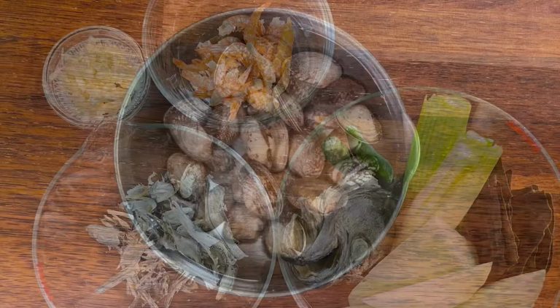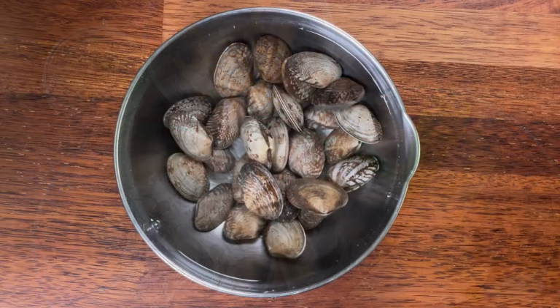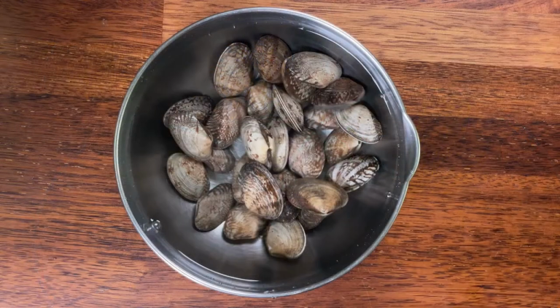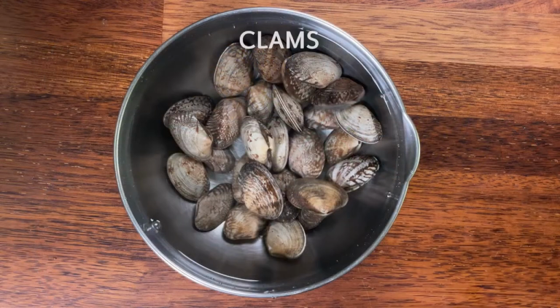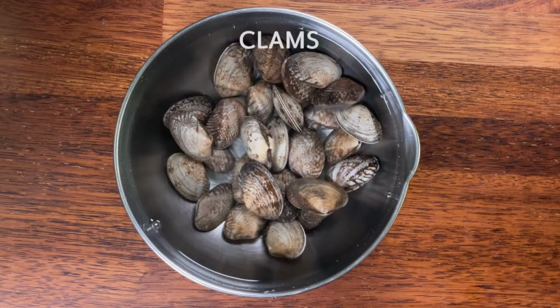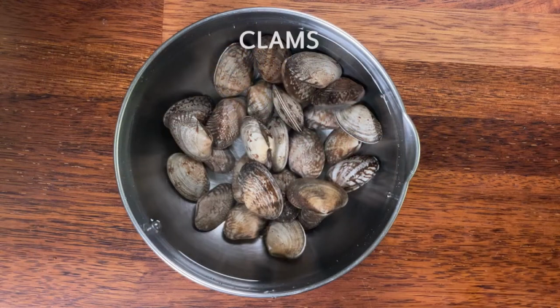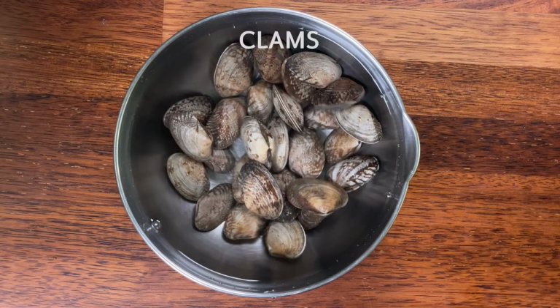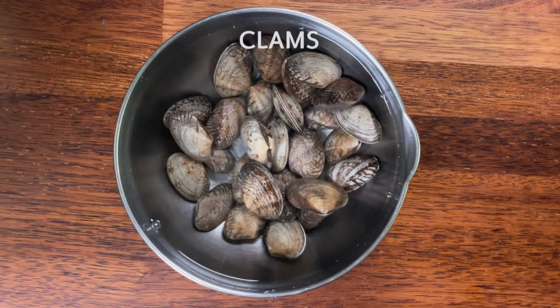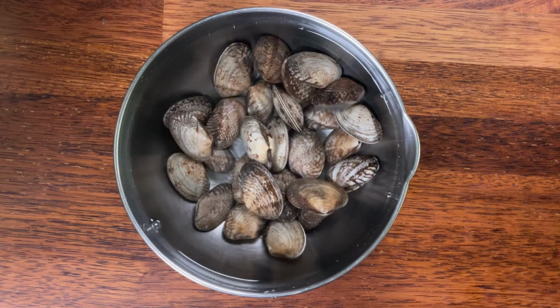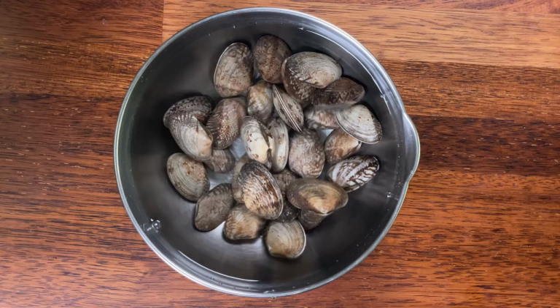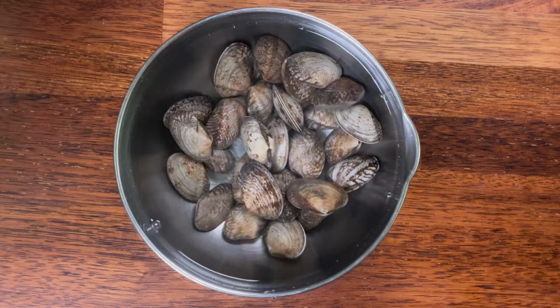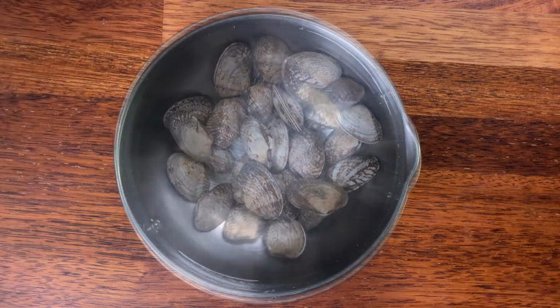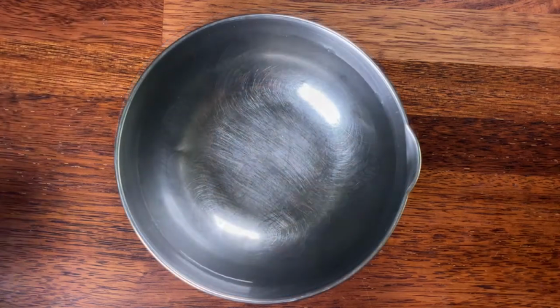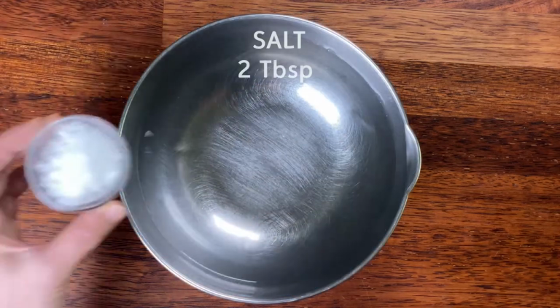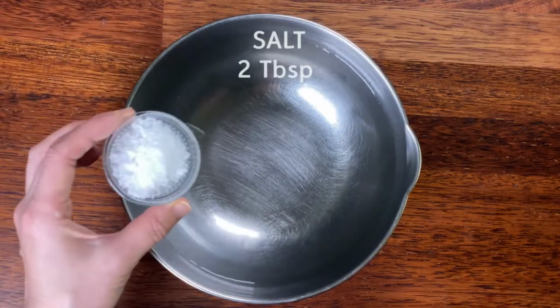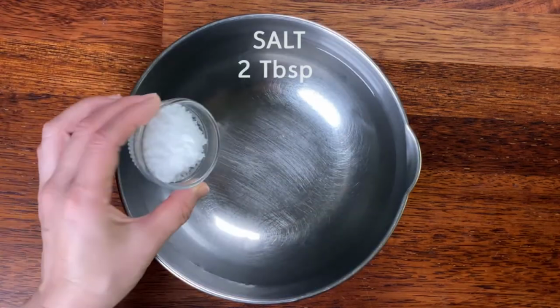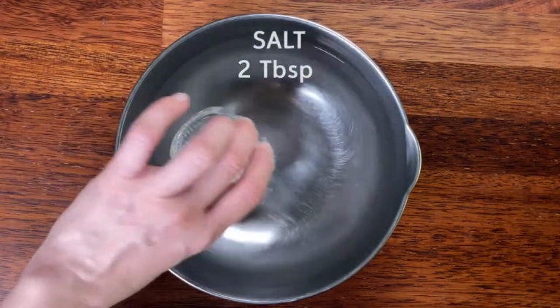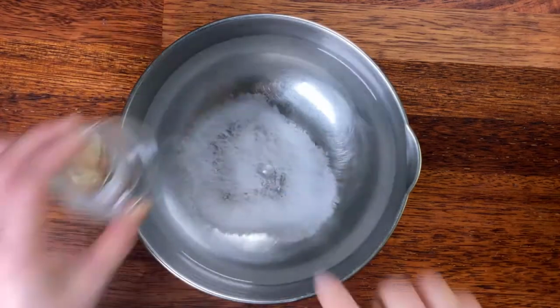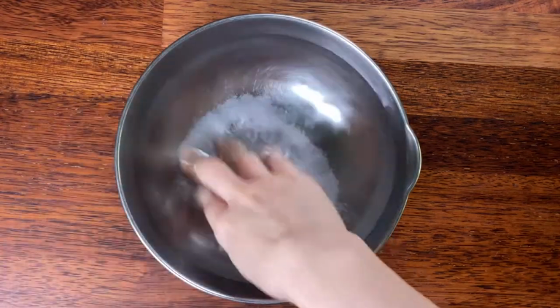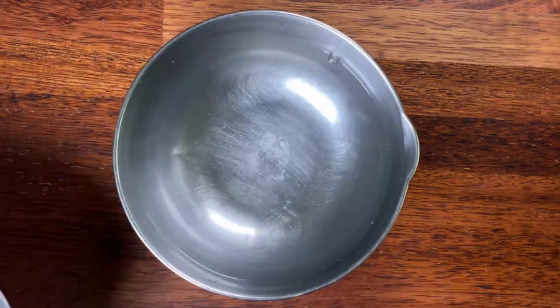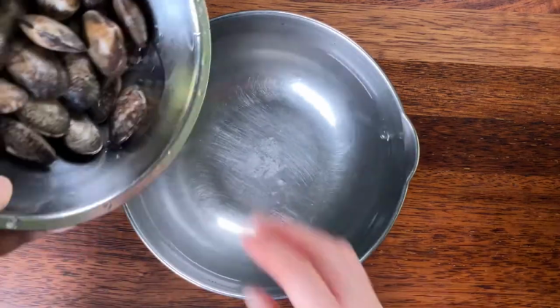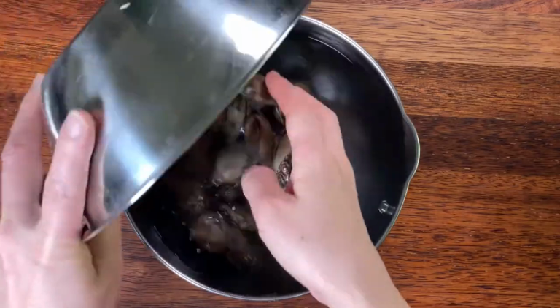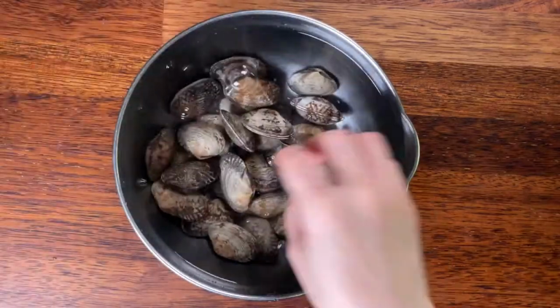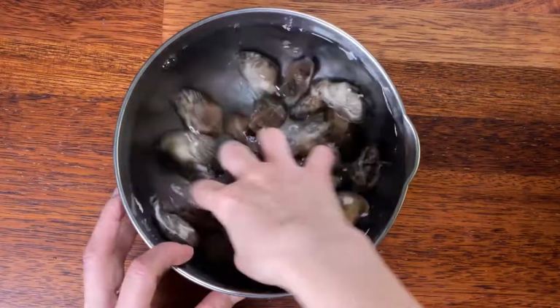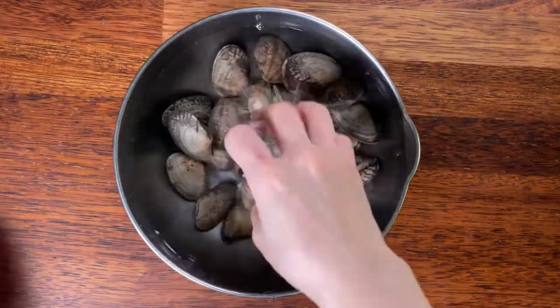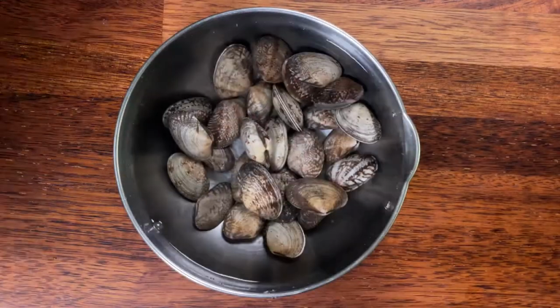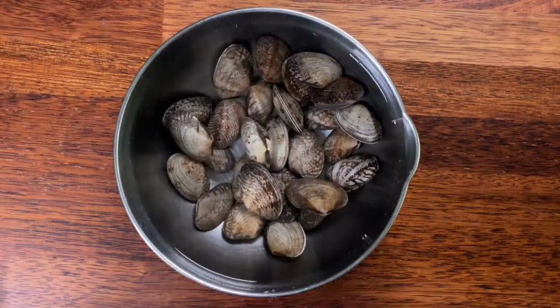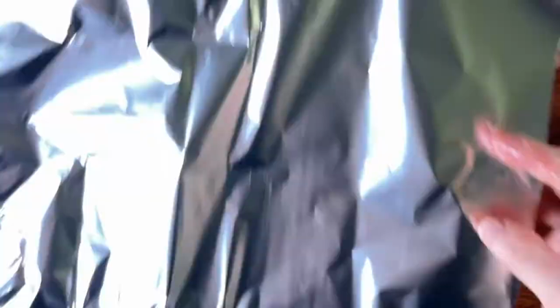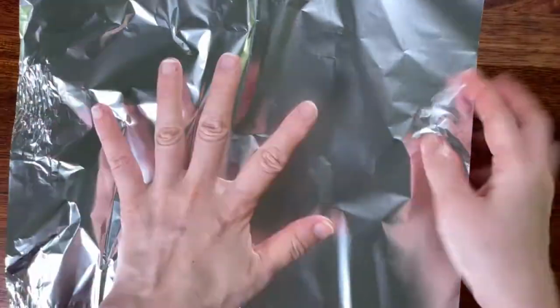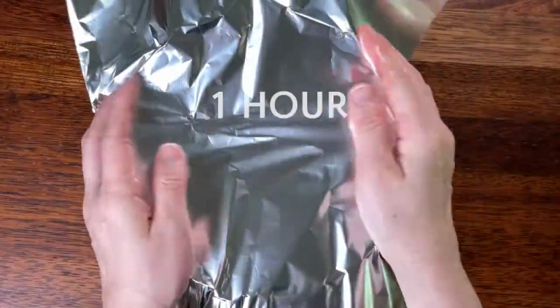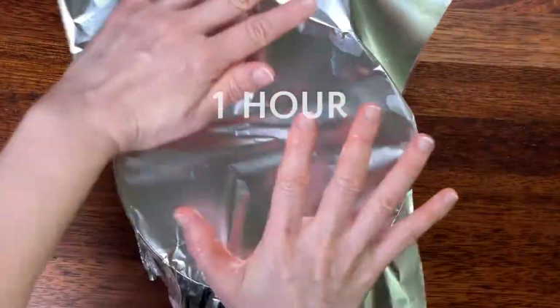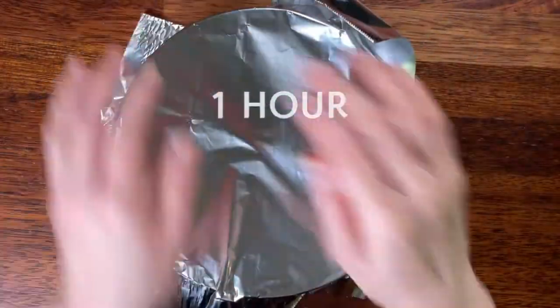To start off, we want our clams to spit out sand for at least one hour. Add two tablespoons of sea salt in your water and dissolve it. Put the clams in. Now cover your bowl with aluminum foil because they do their best in the dark.